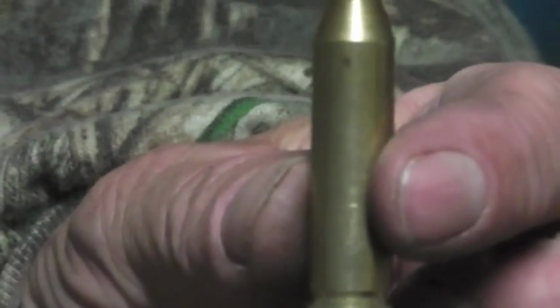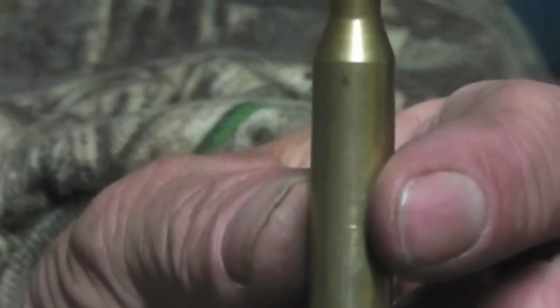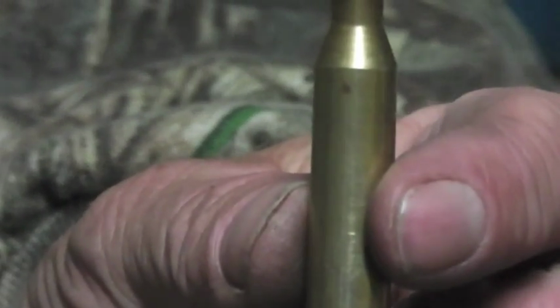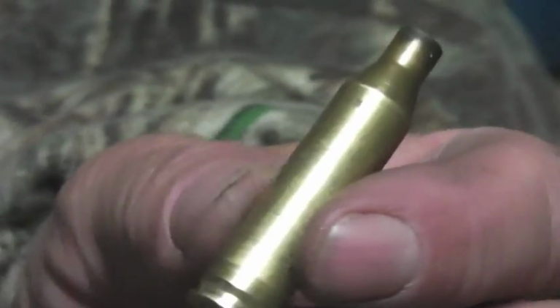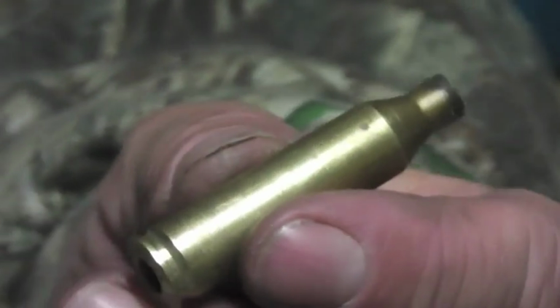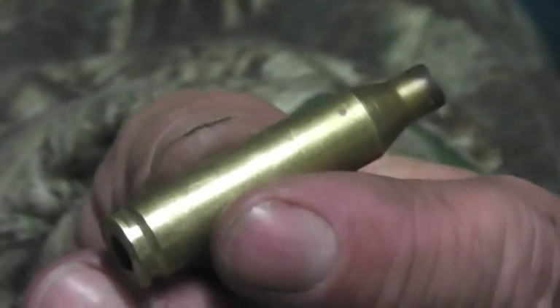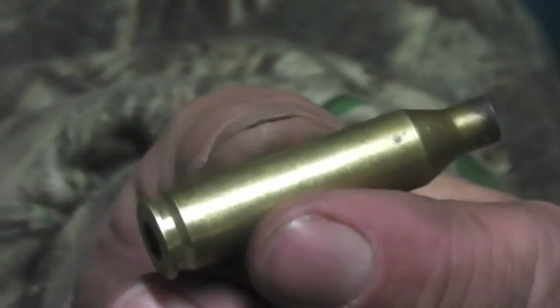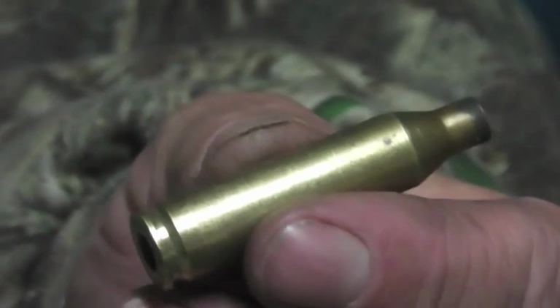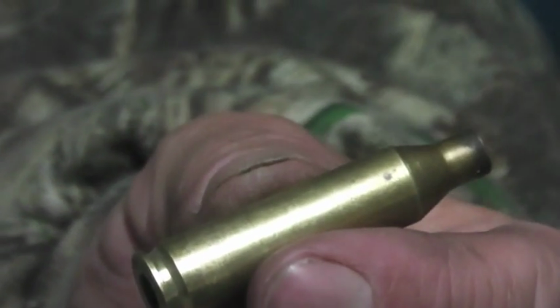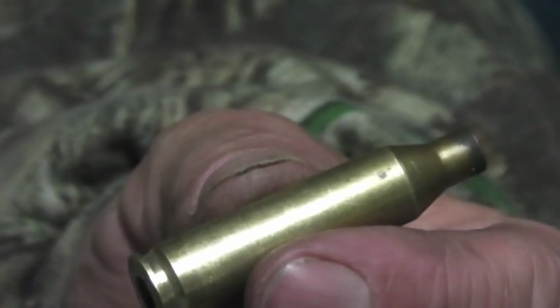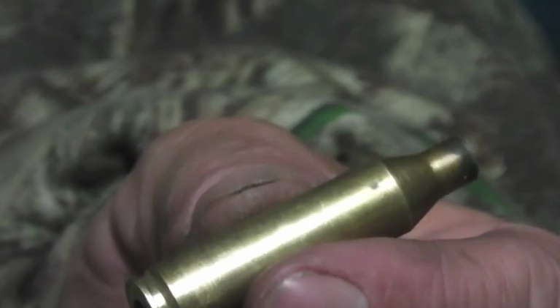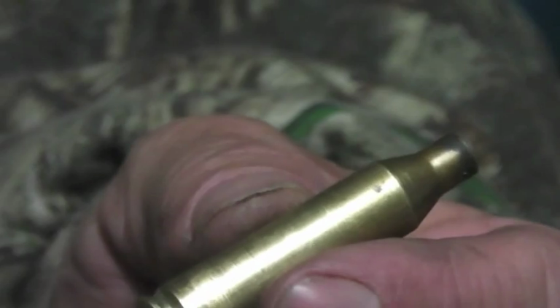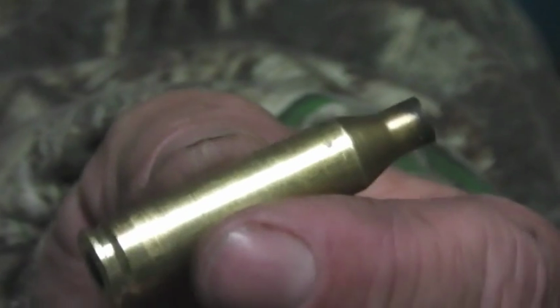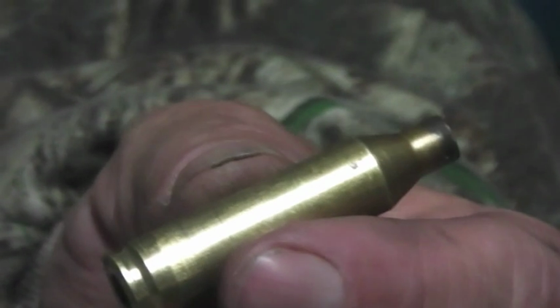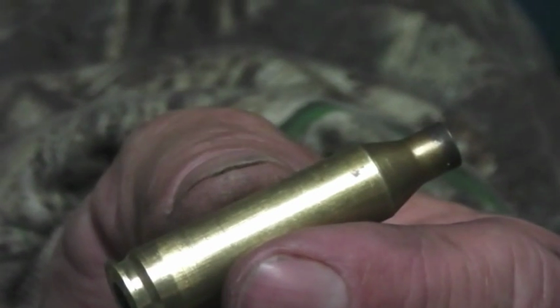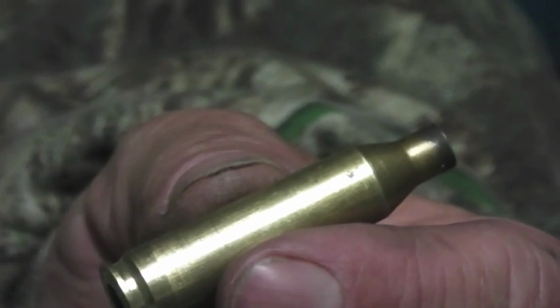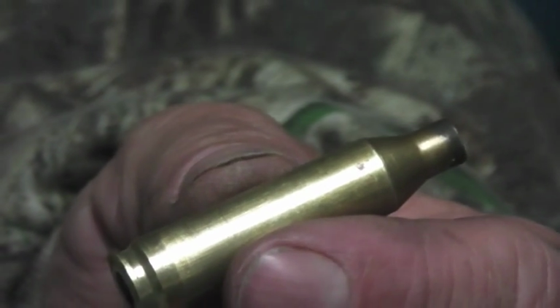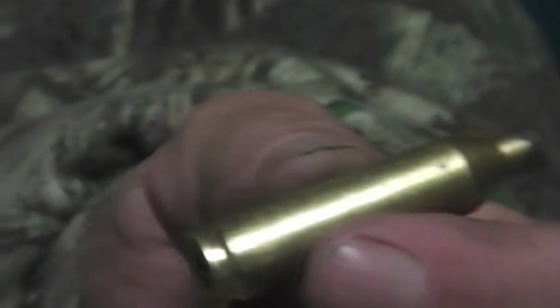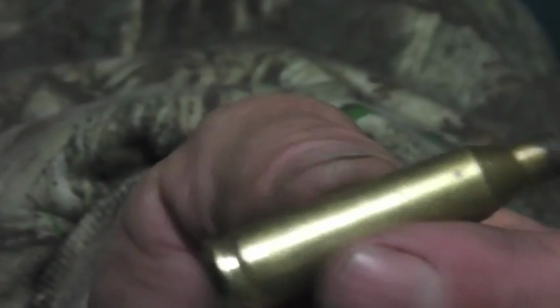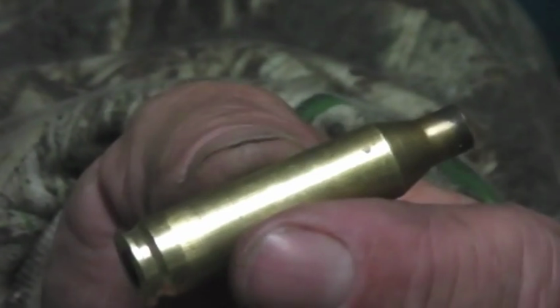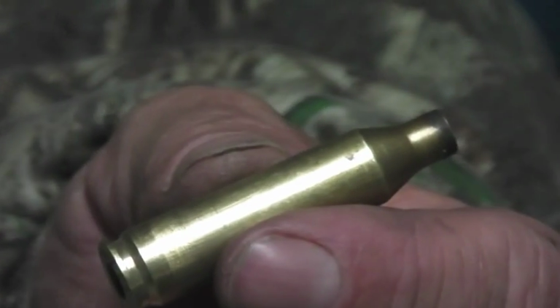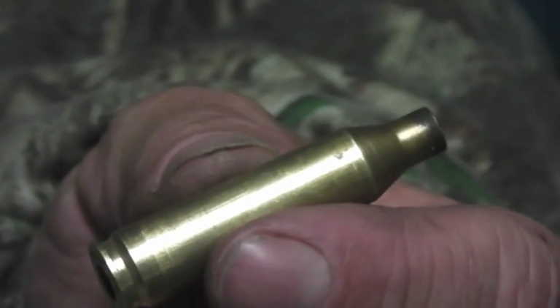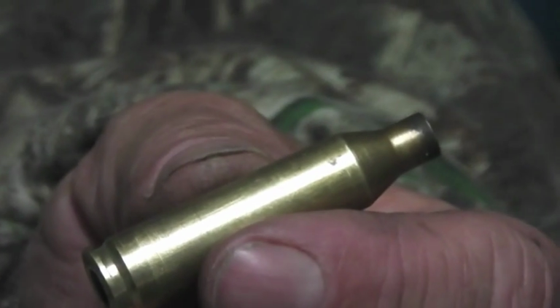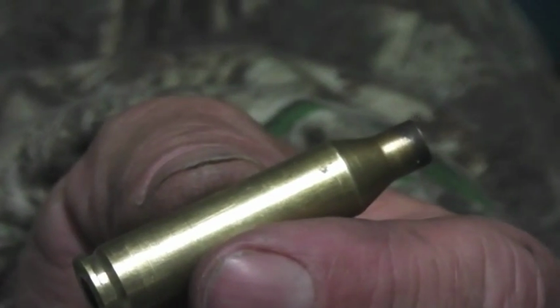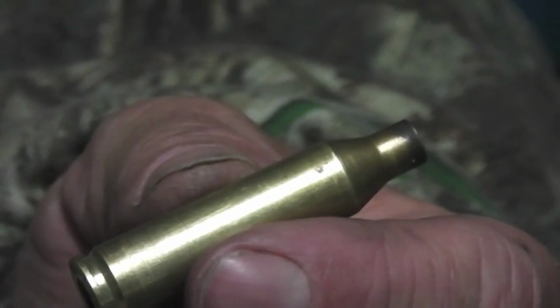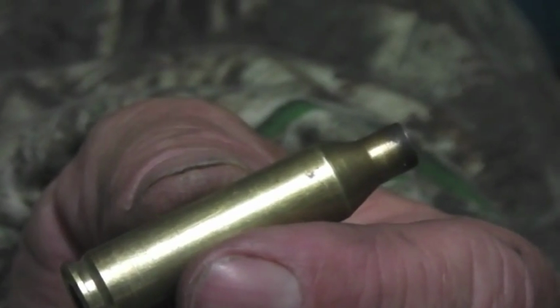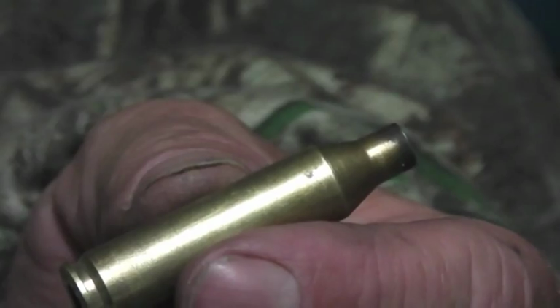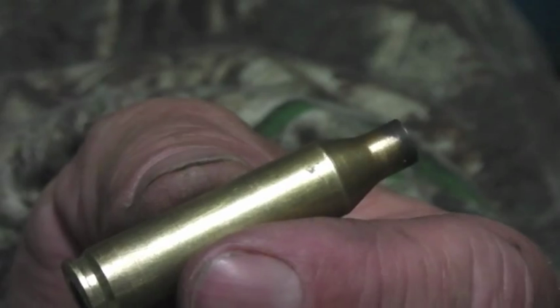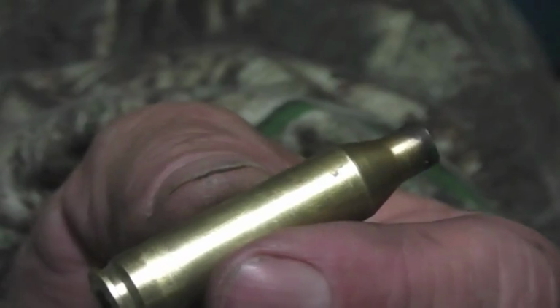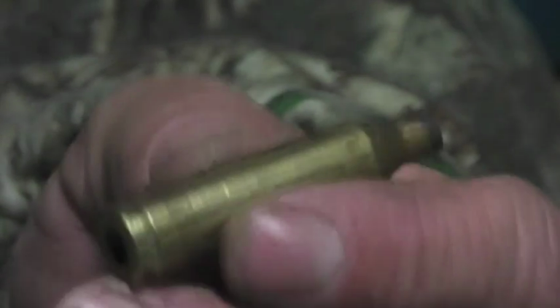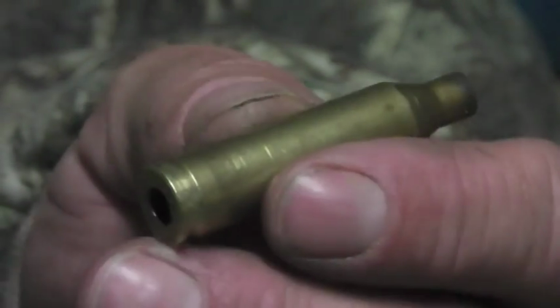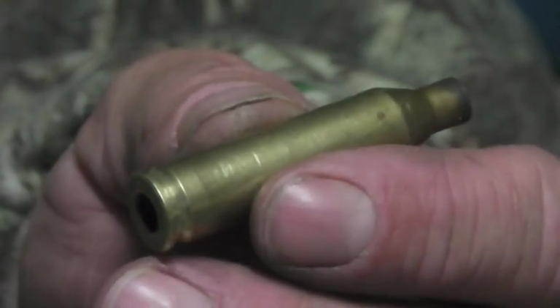And that shell's buggered now so I won't be able to use it — it's going in the bin. So yeah, just grab yourself a bullet puller, pull the projectiles out, and put your loads down. But don't panic.